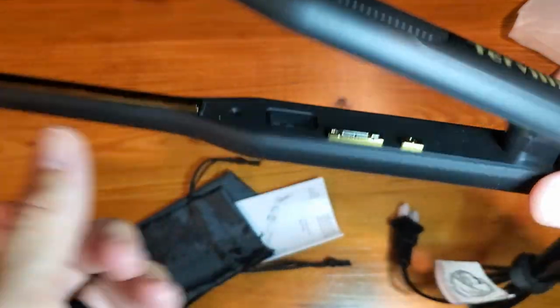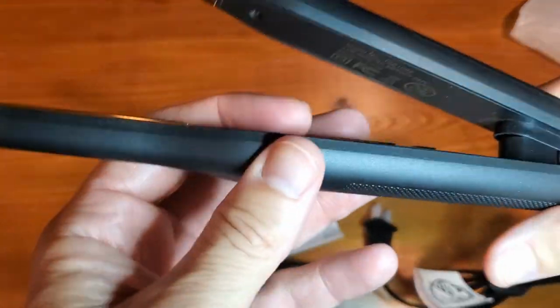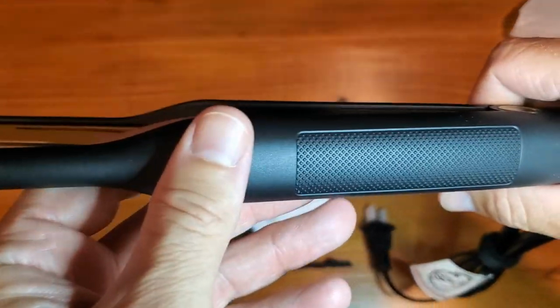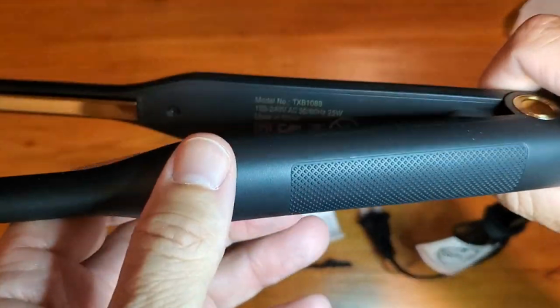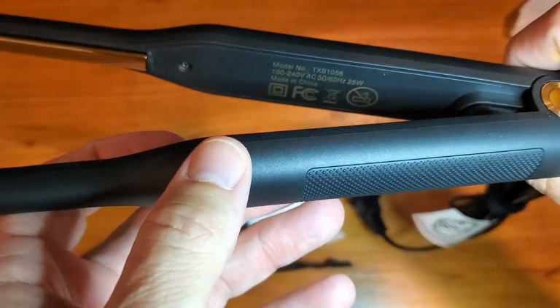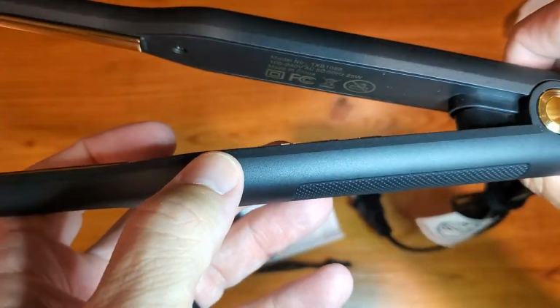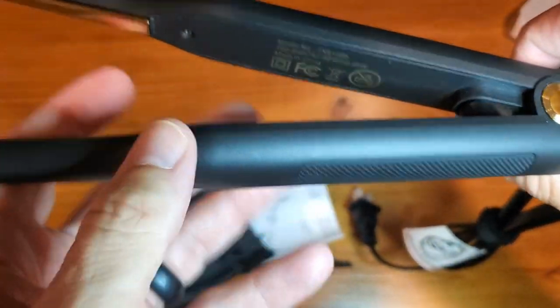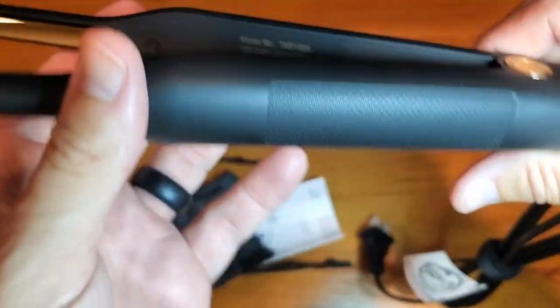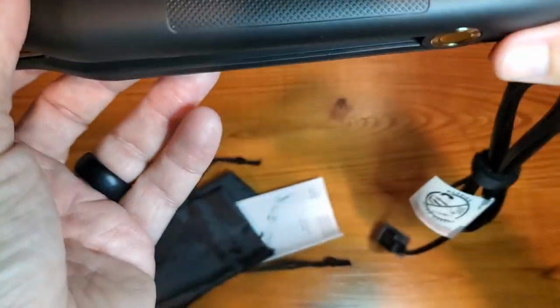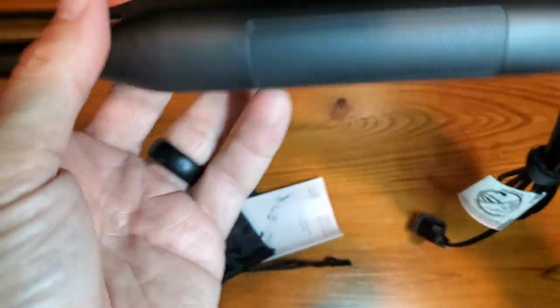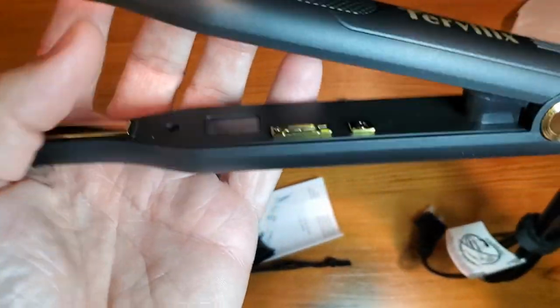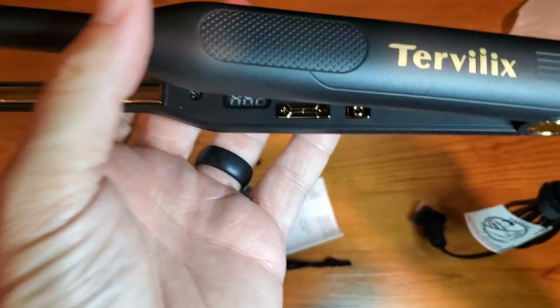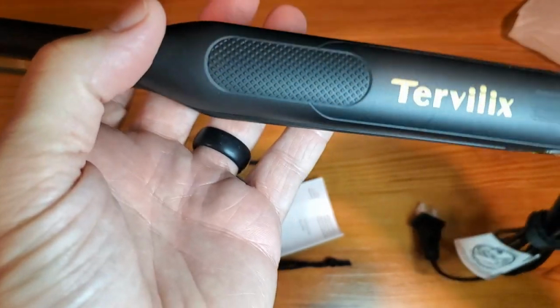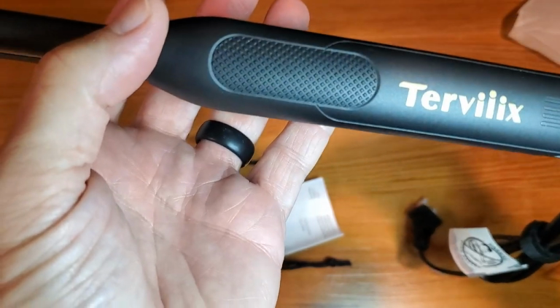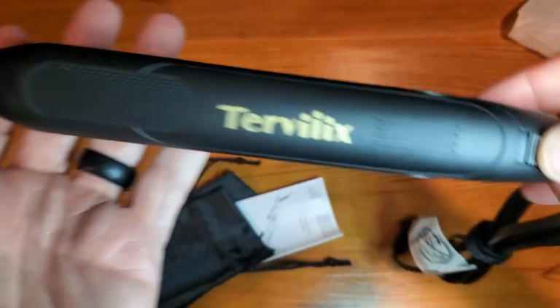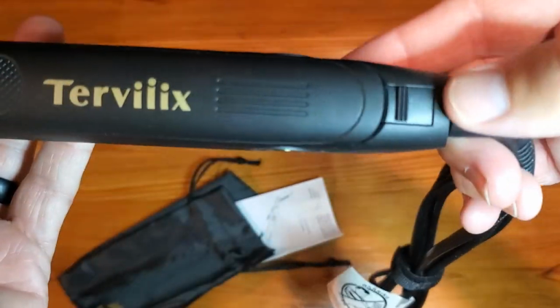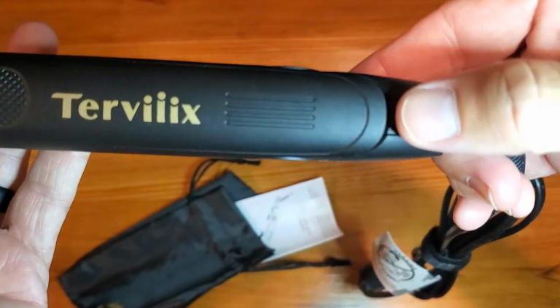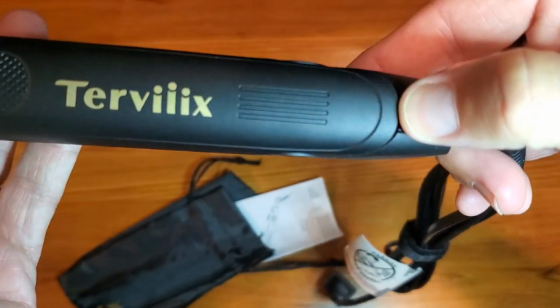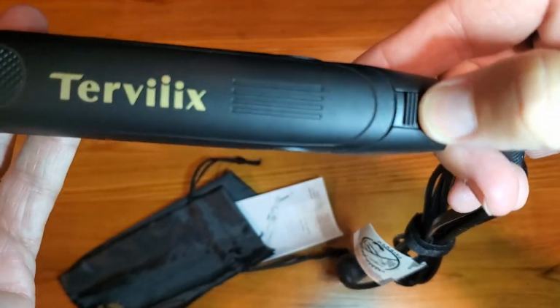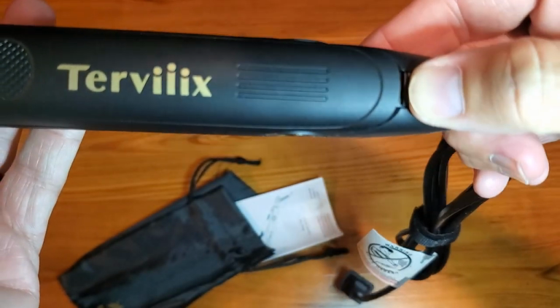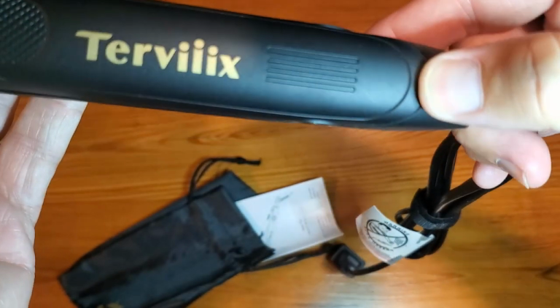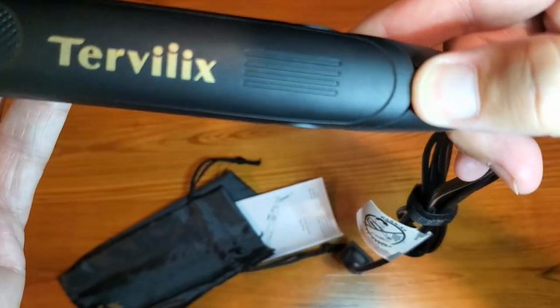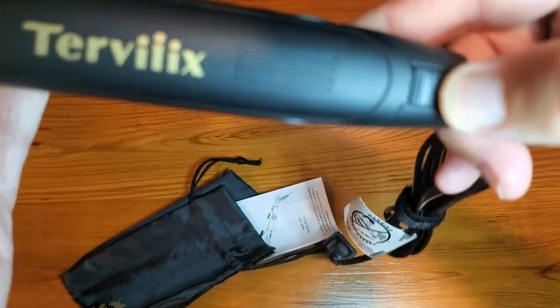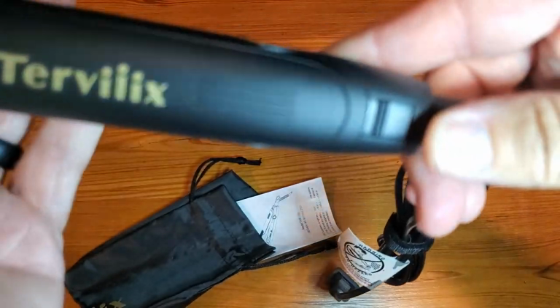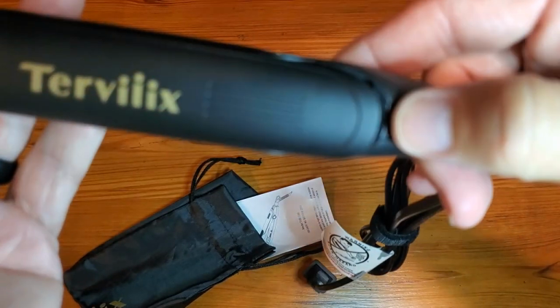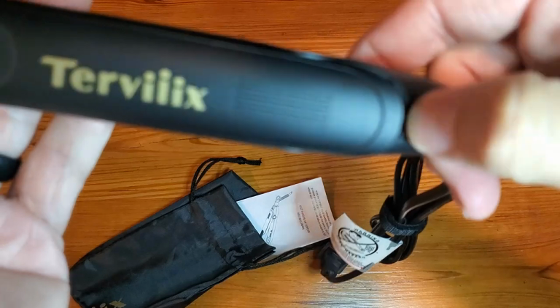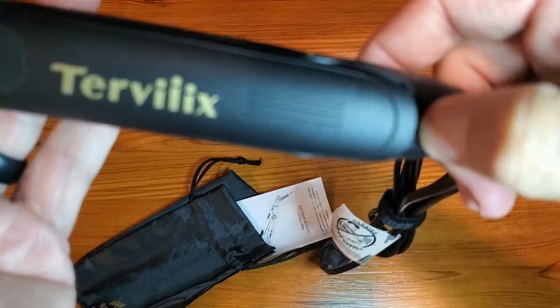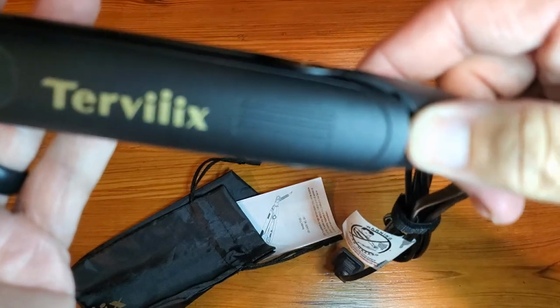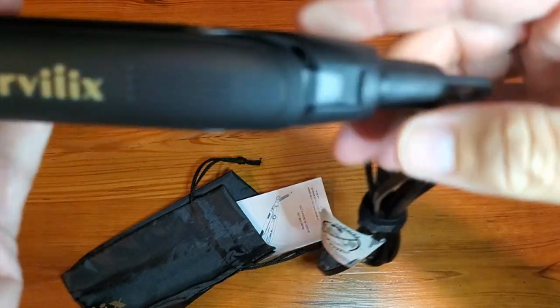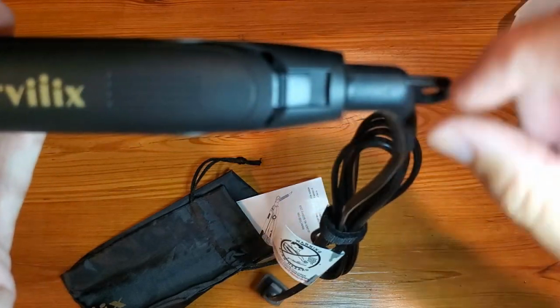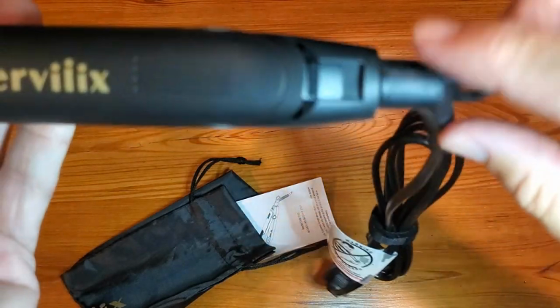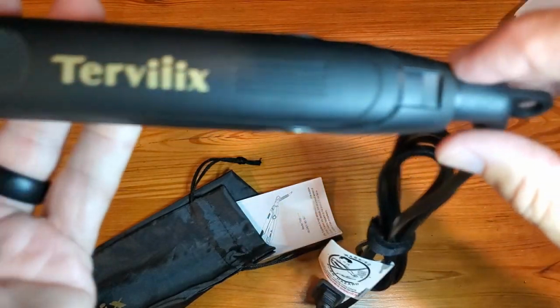Really just wanted to show this real quick and then we'll plug it in. As you can see, there's an off-on down here, which just makes it very easy to operate.